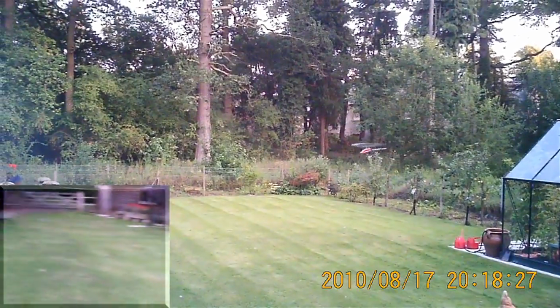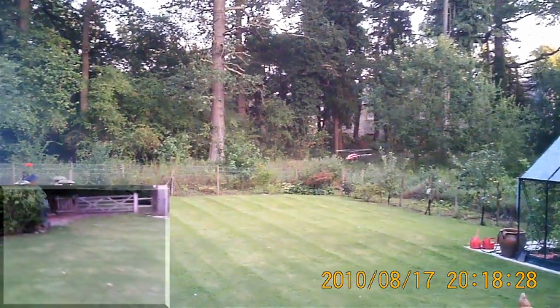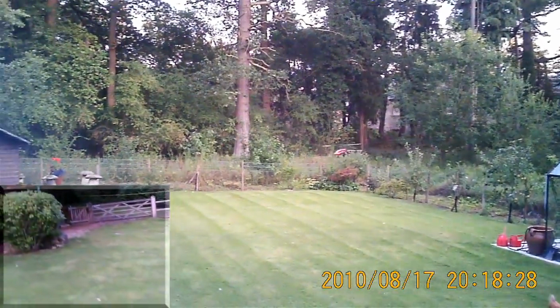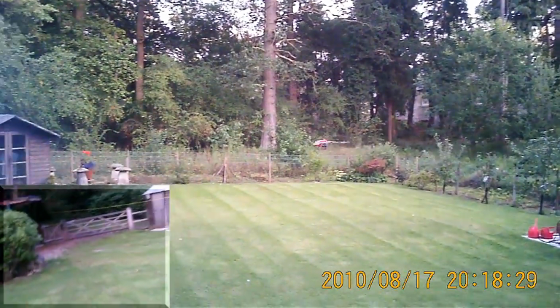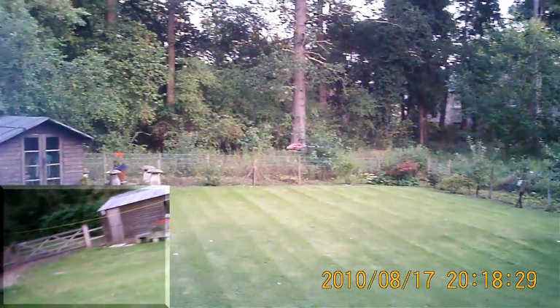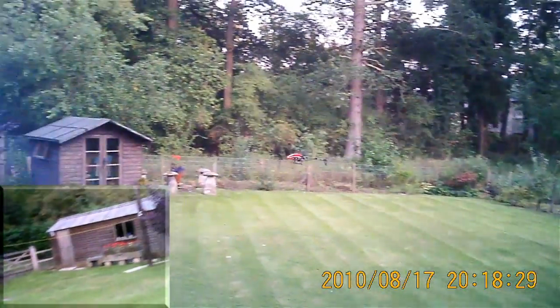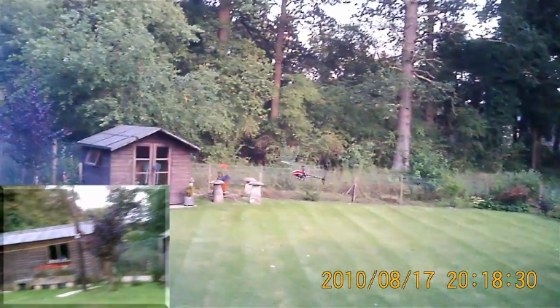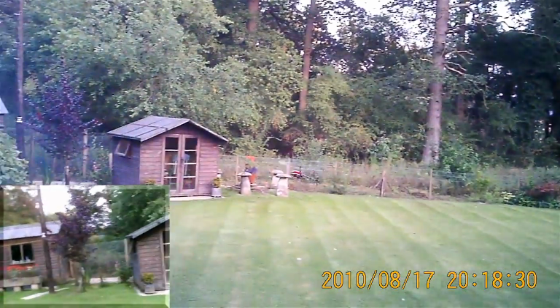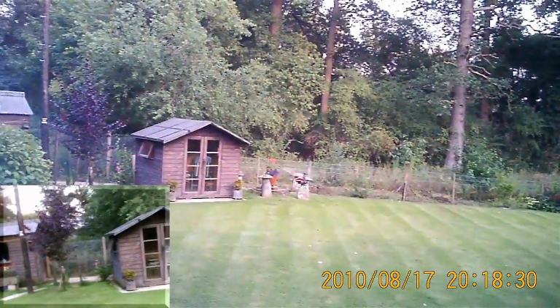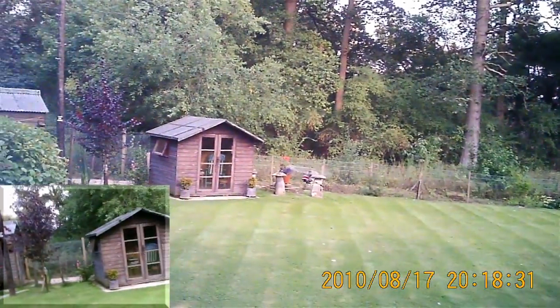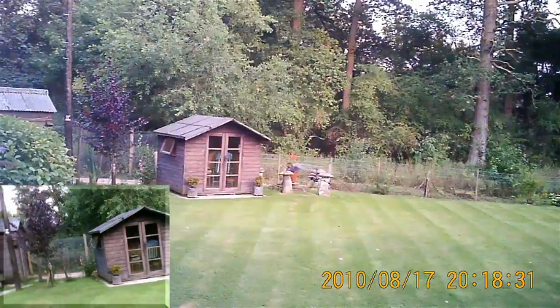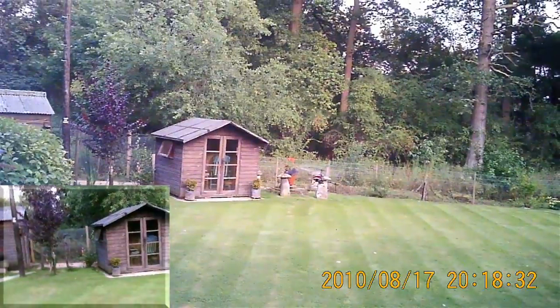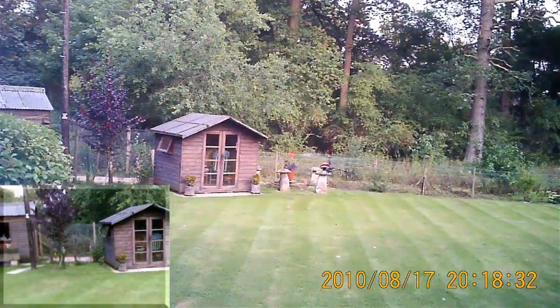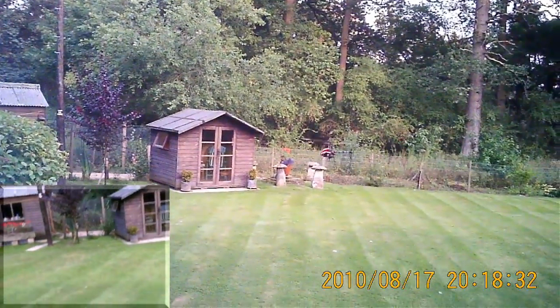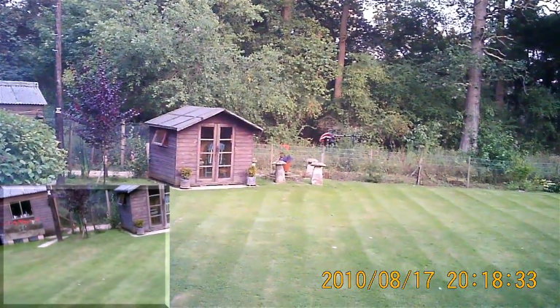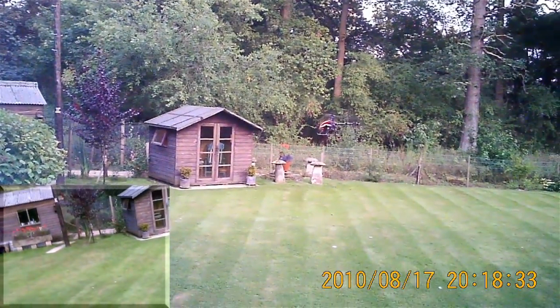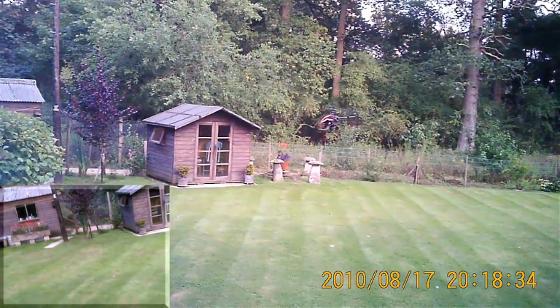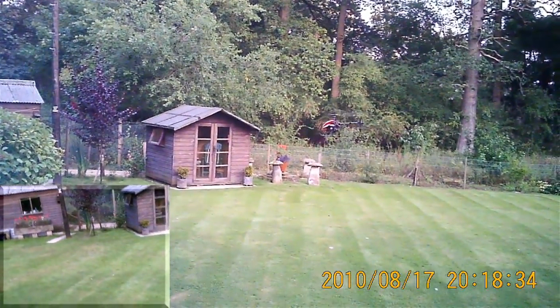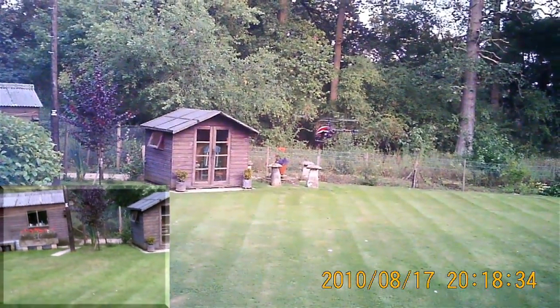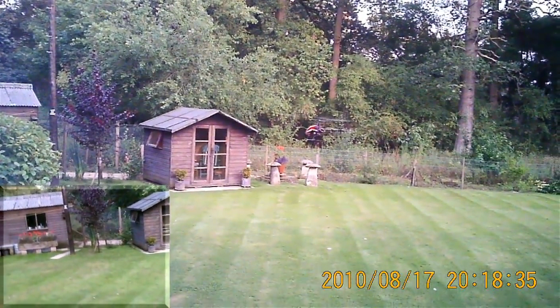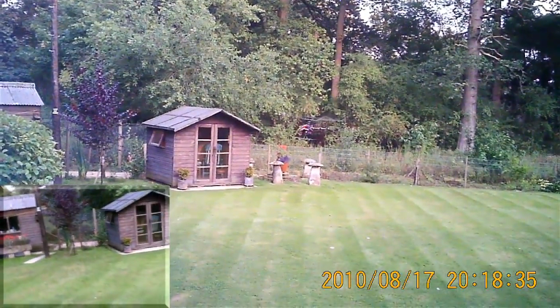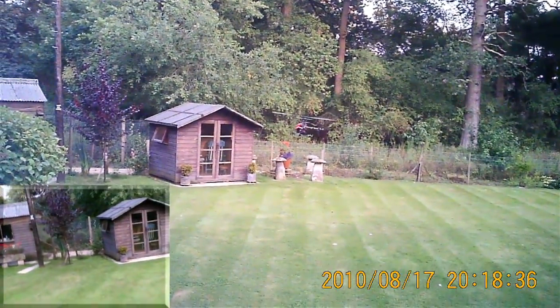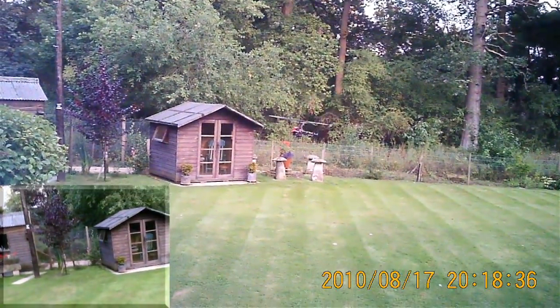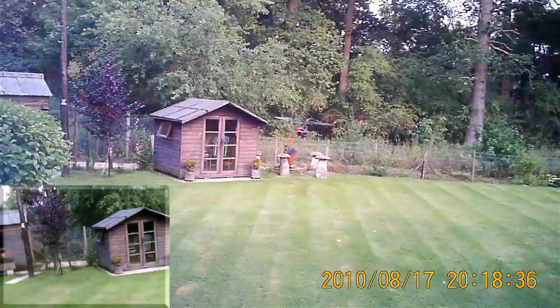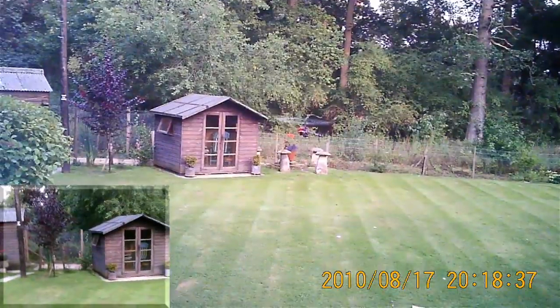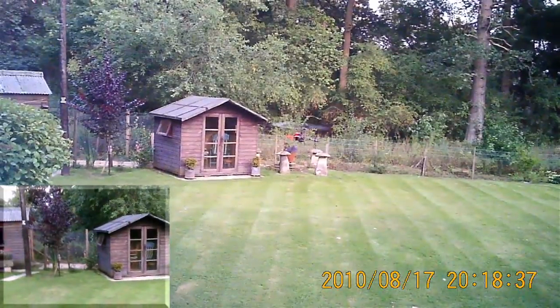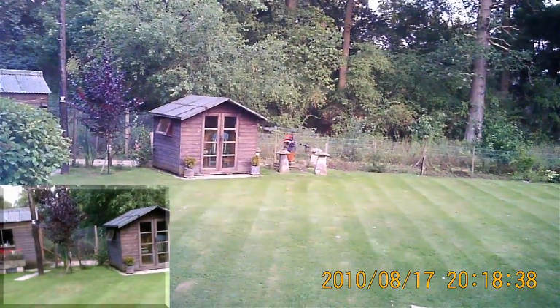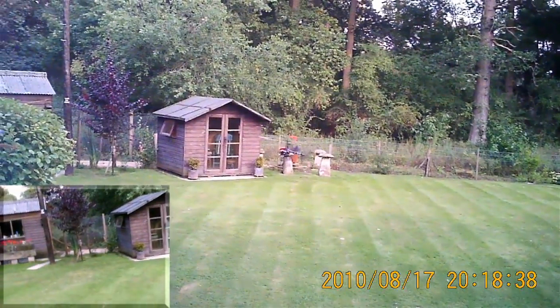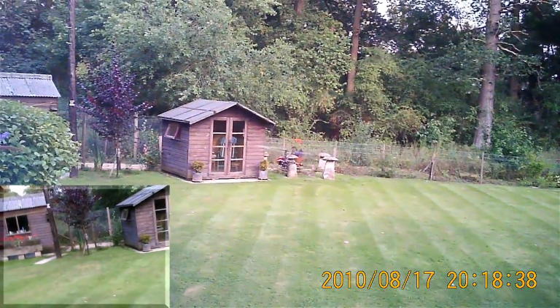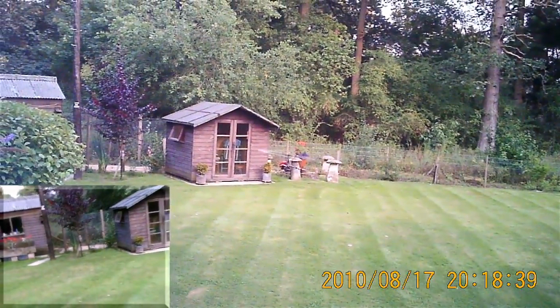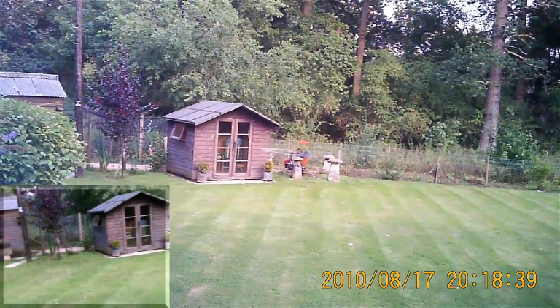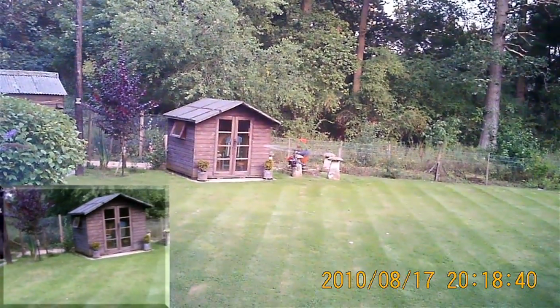Let's just push it out of the shed. The video might not be any good anyway because the light's so poor, but we can only try.